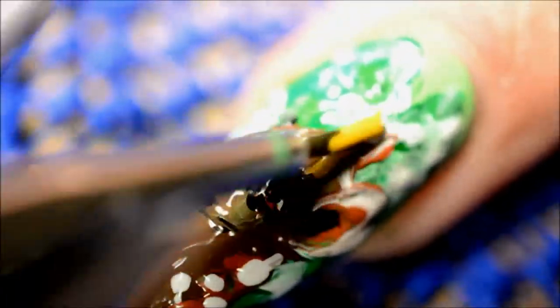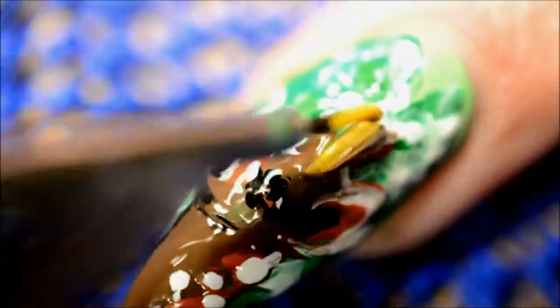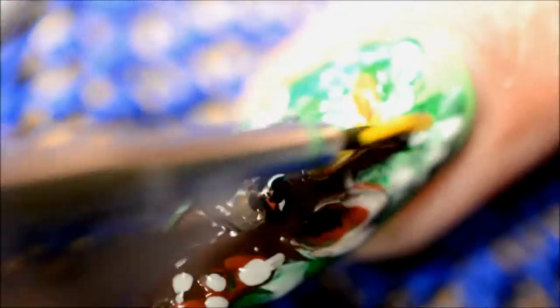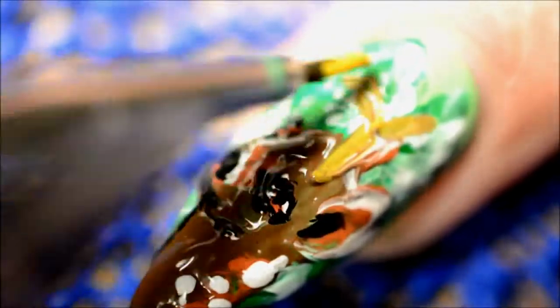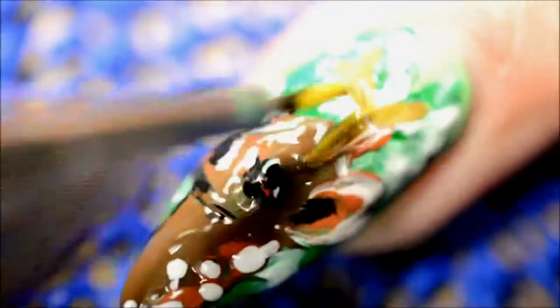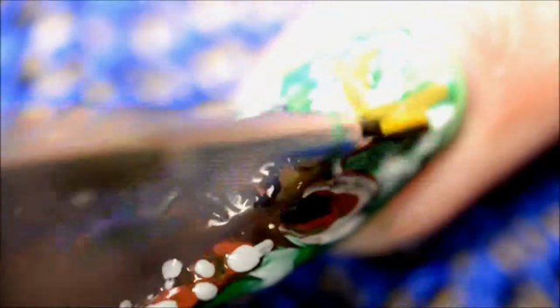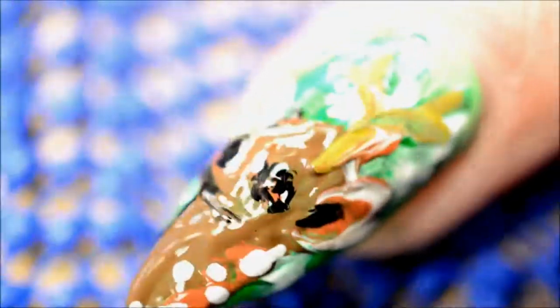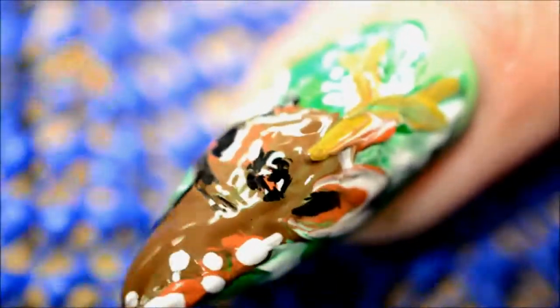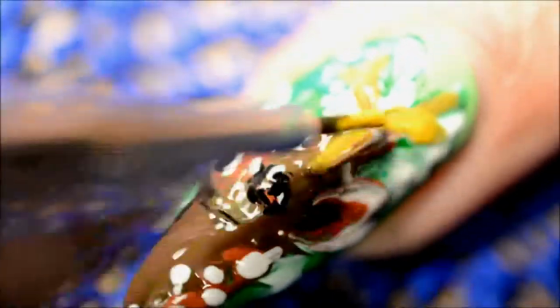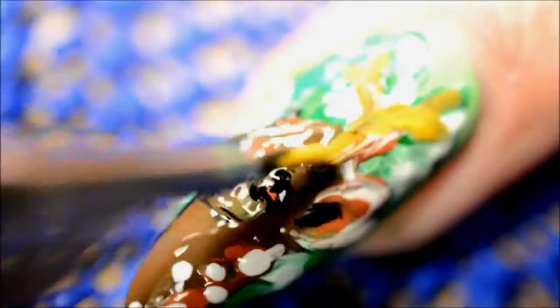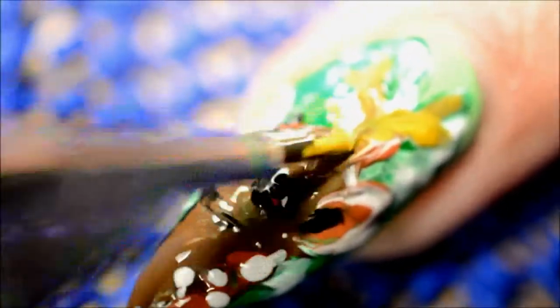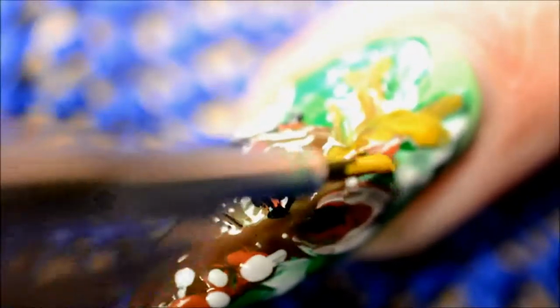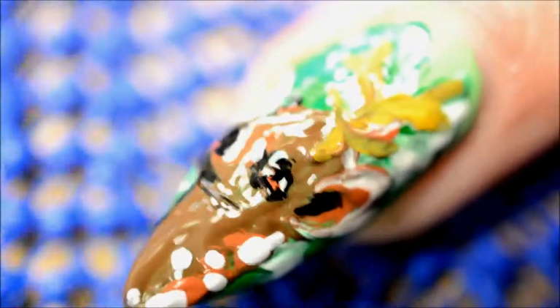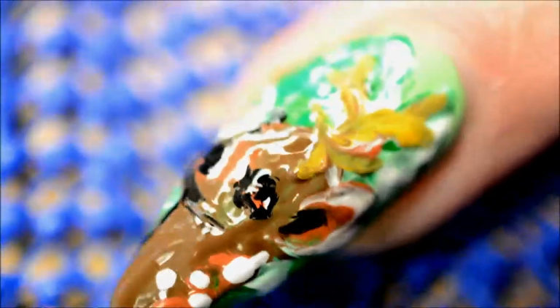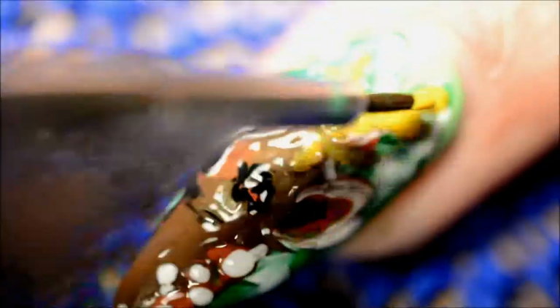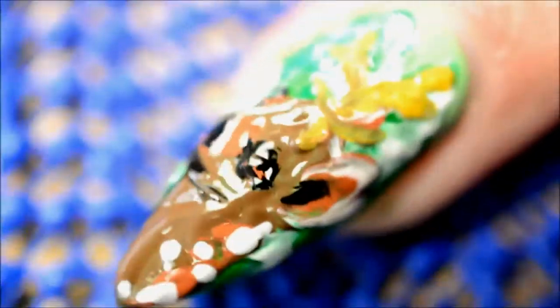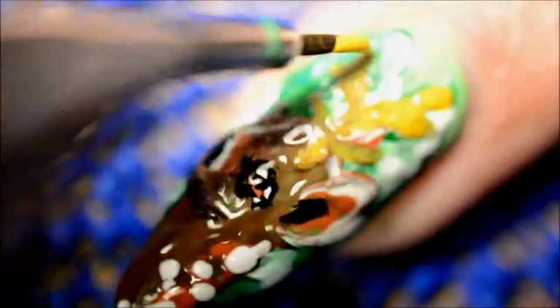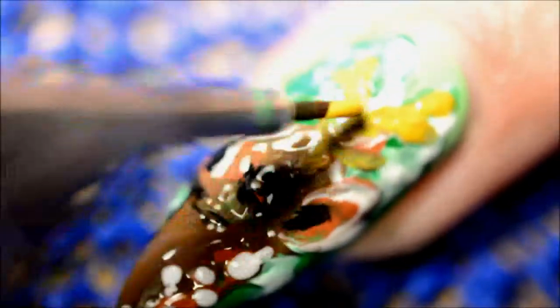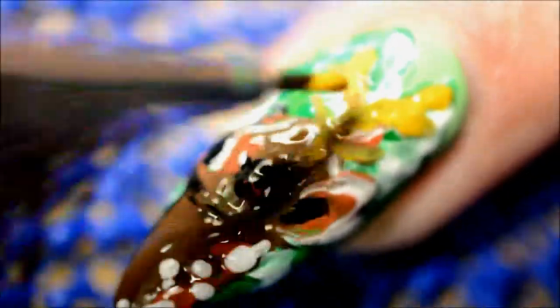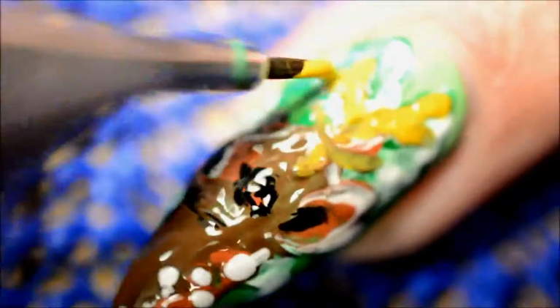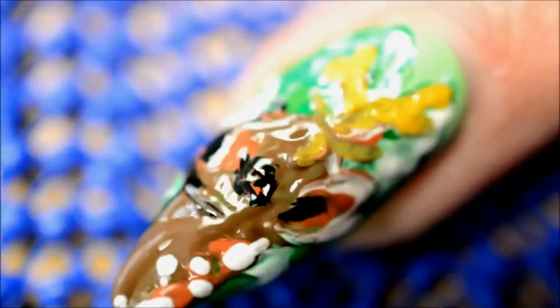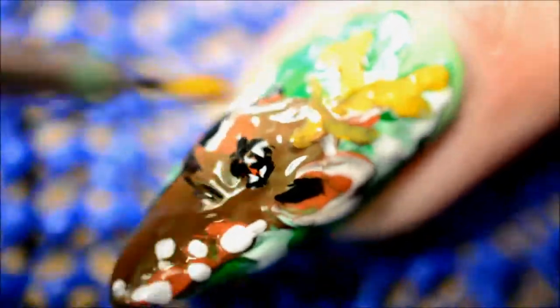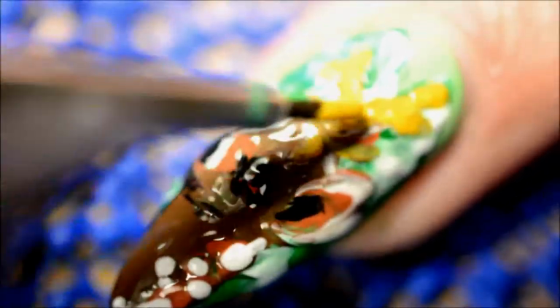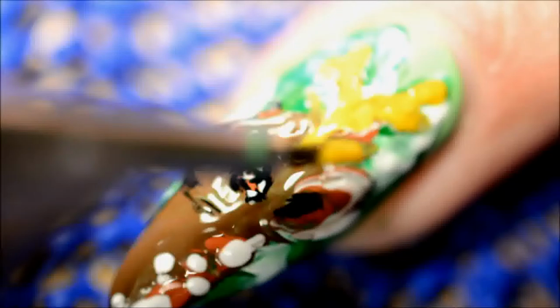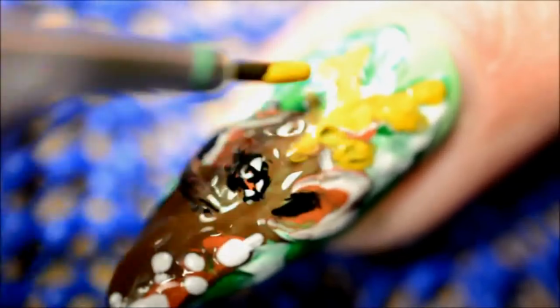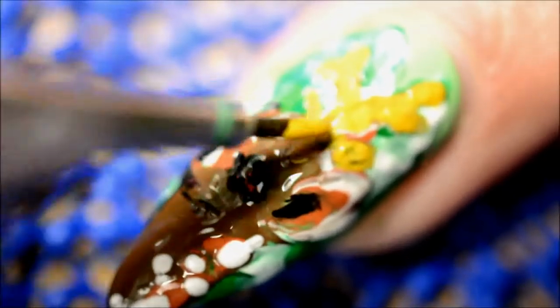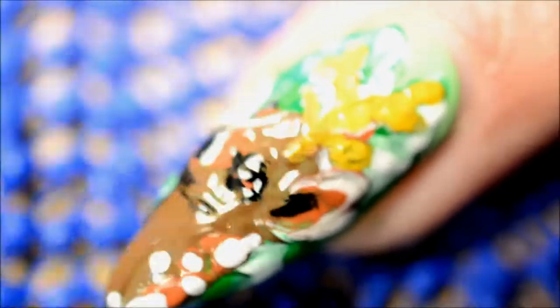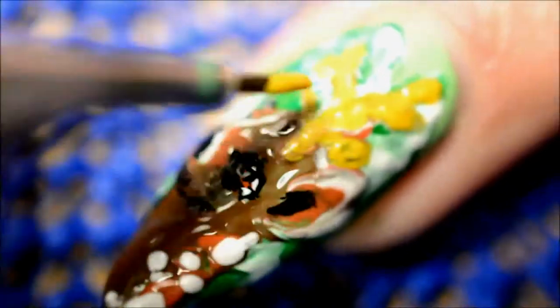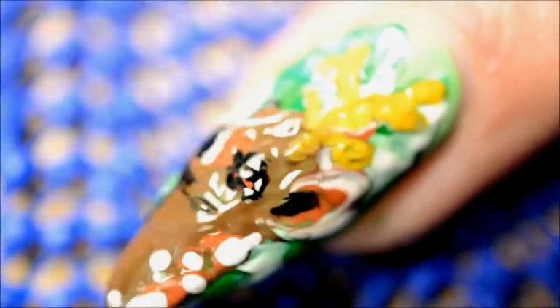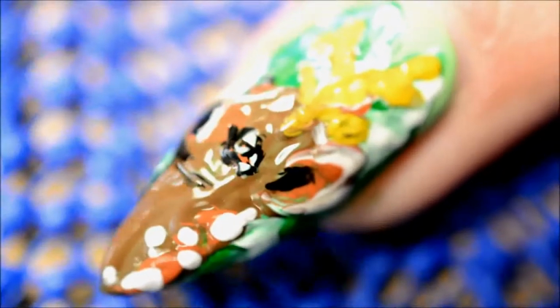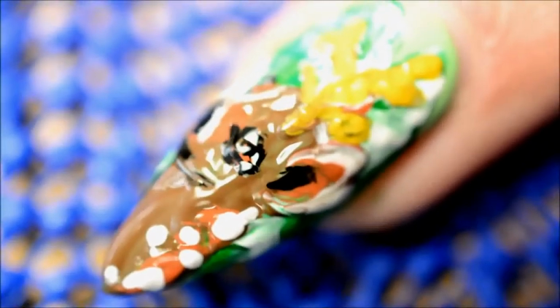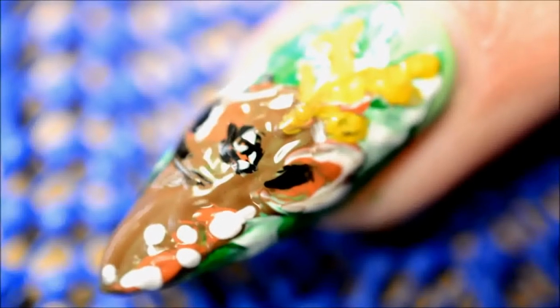I carefully did the eyes as well. The eyes are always the most difficult part in my opinion, just because they're so very tiny on the nails. If you do the eyes wrong it's going to look terrifying and creepy and evil-ish, and I wanted it to look cute, so I spent a whole lot of time on the eyes.